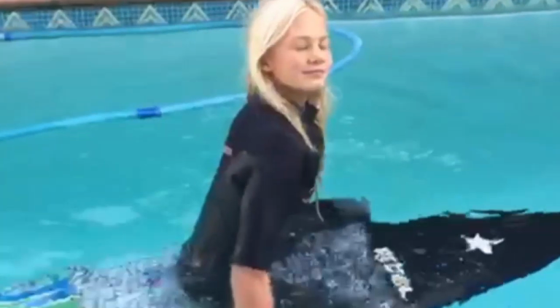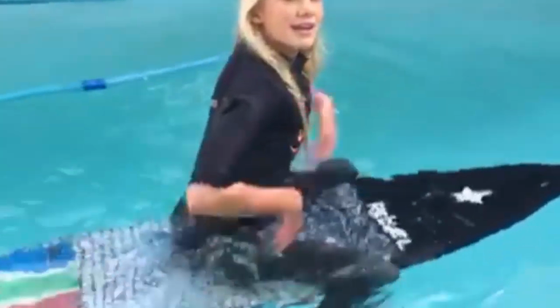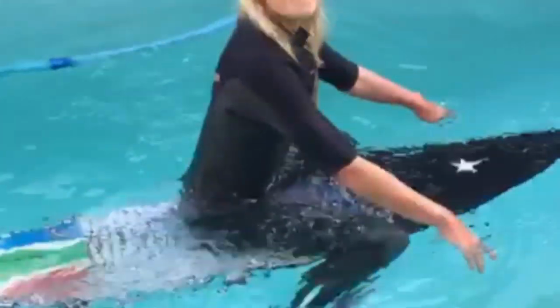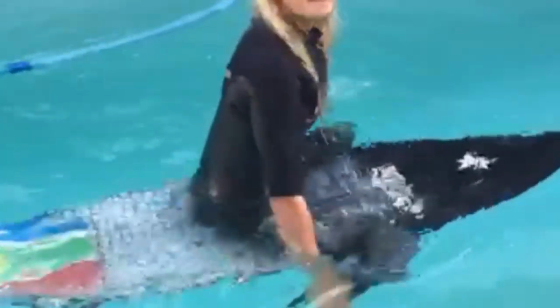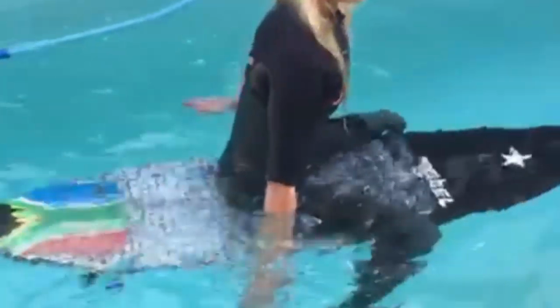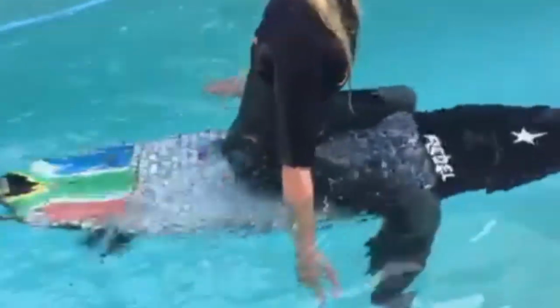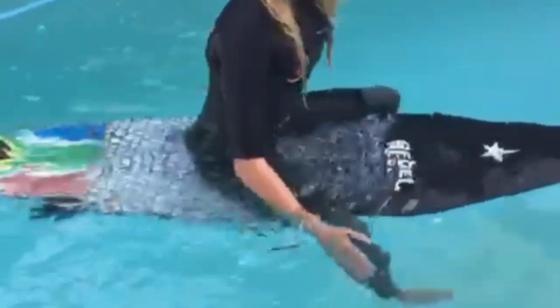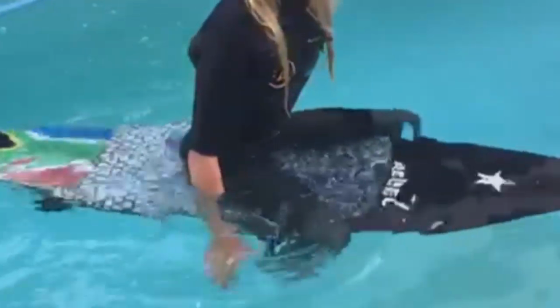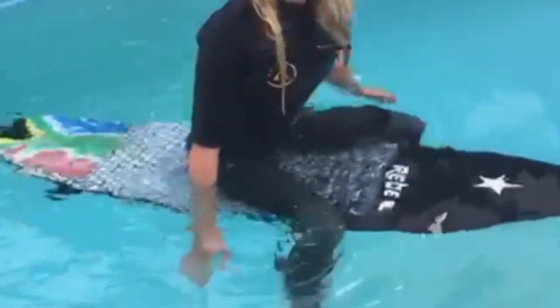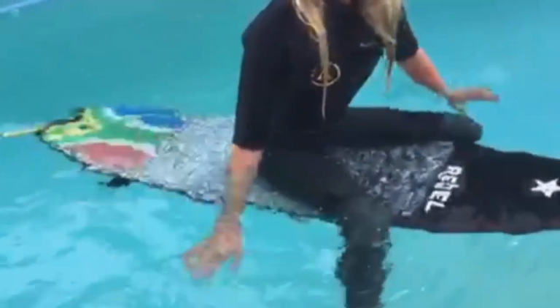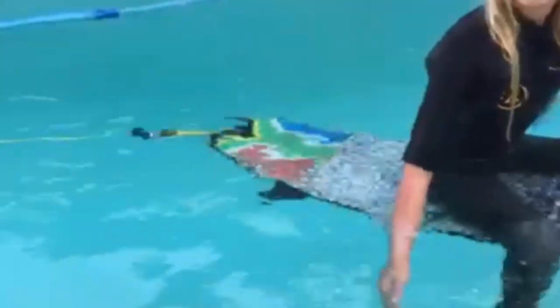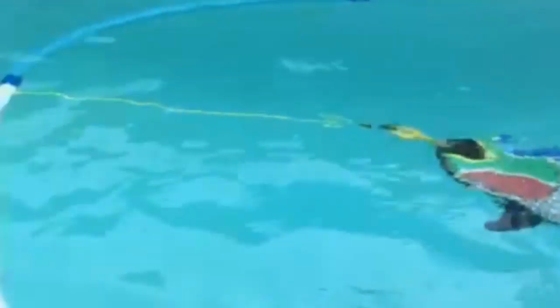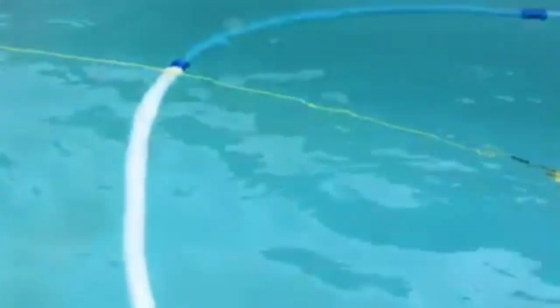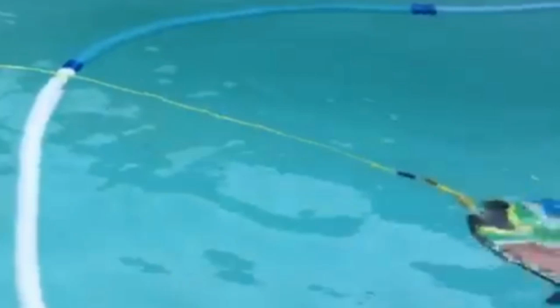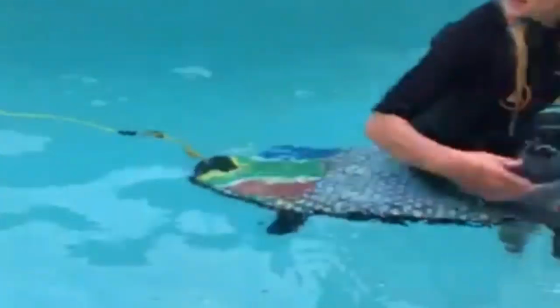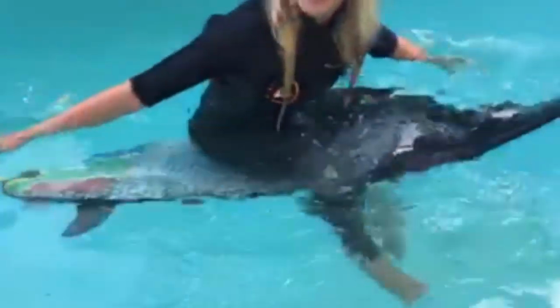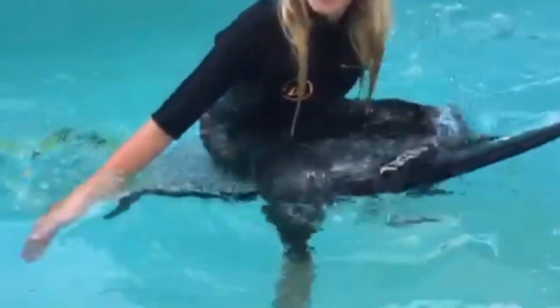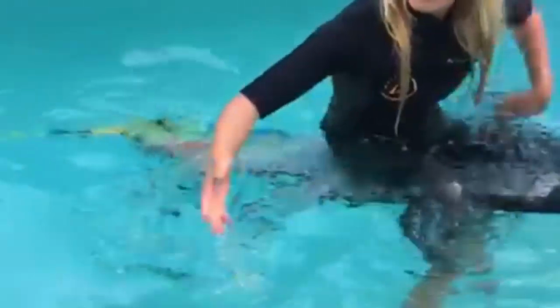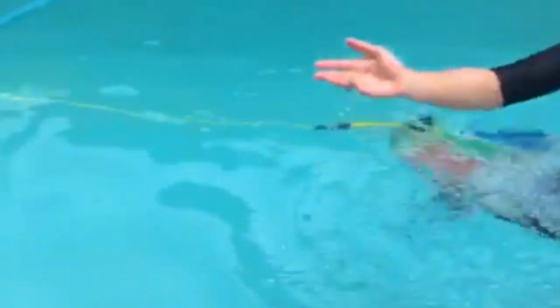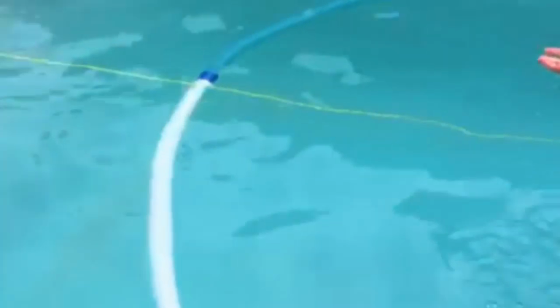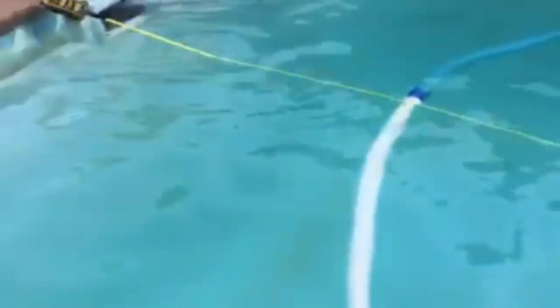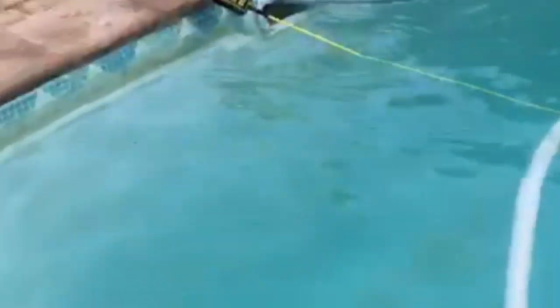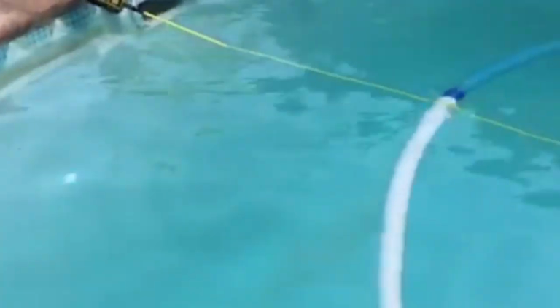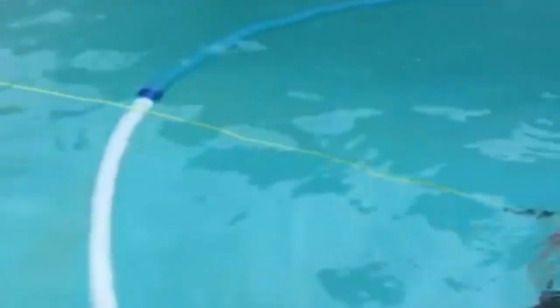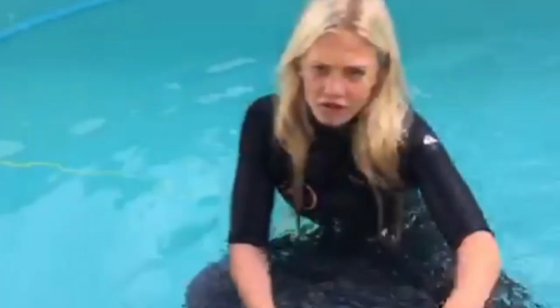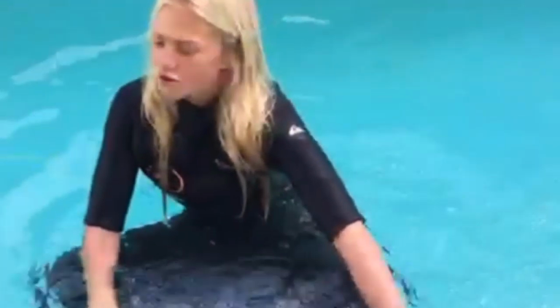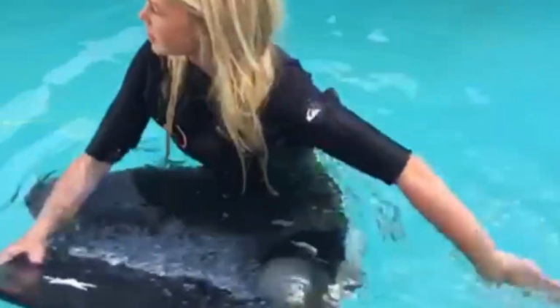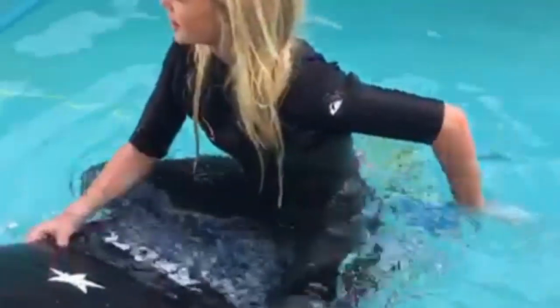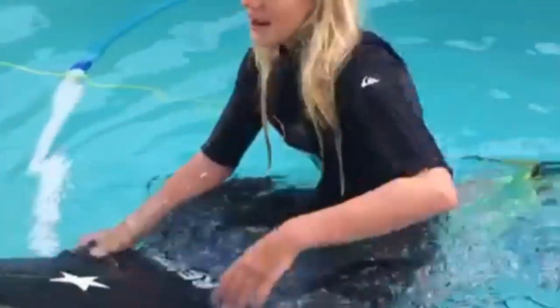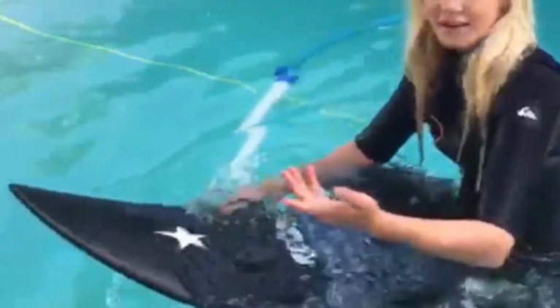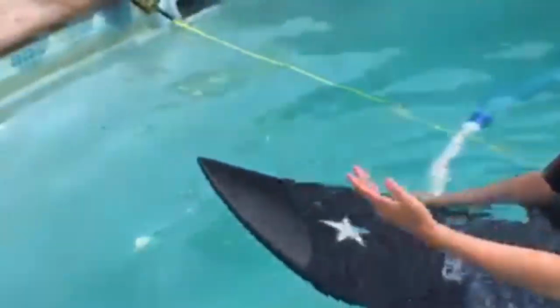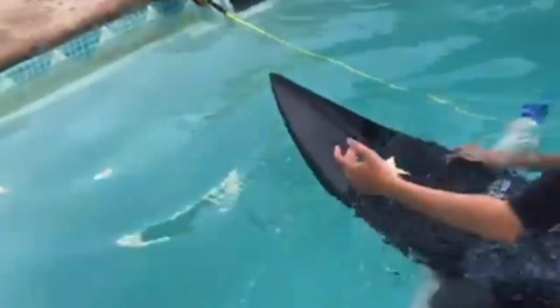Hey guys, you're missing out on the waves. I want to introduce you to my surfing simulator — come this way!